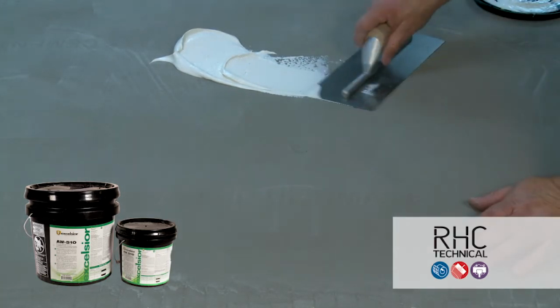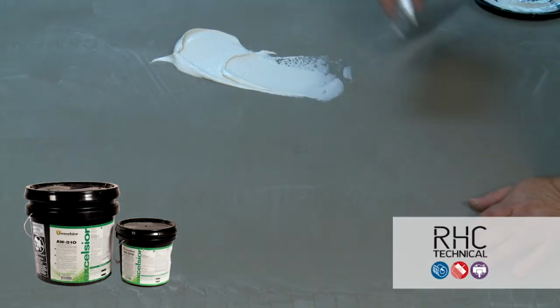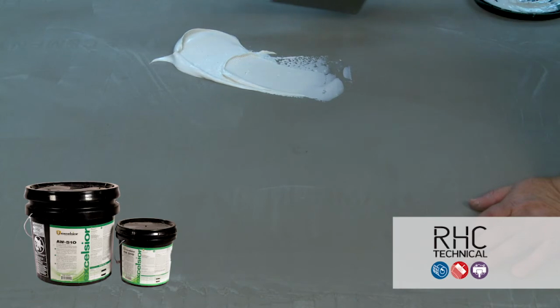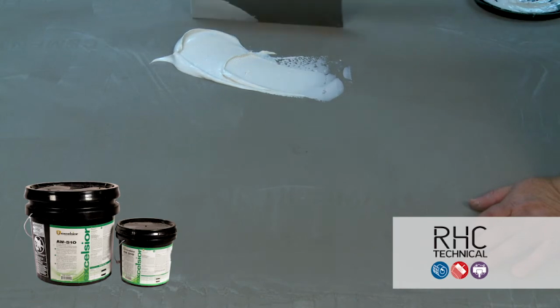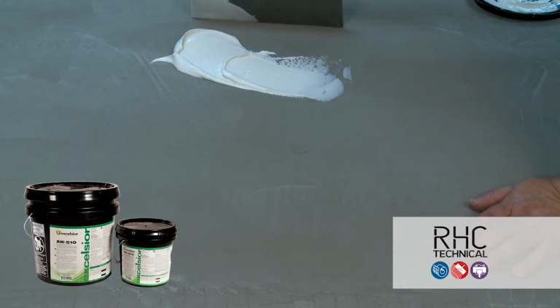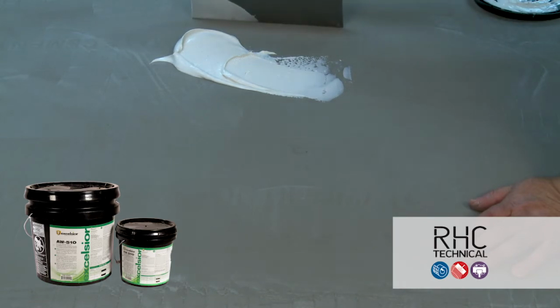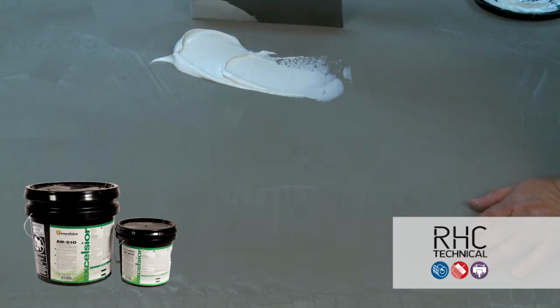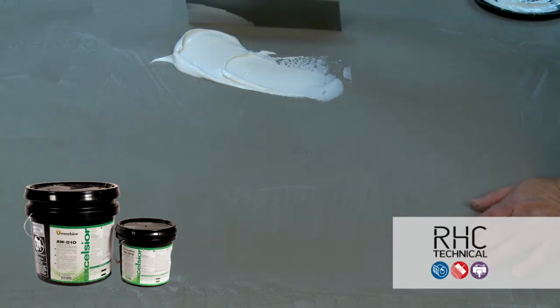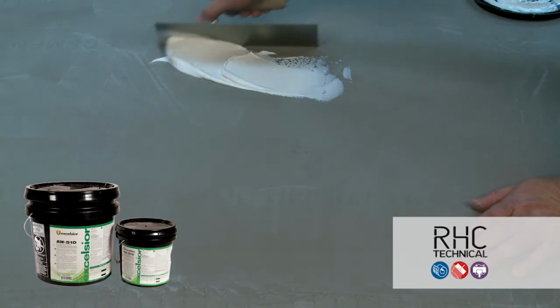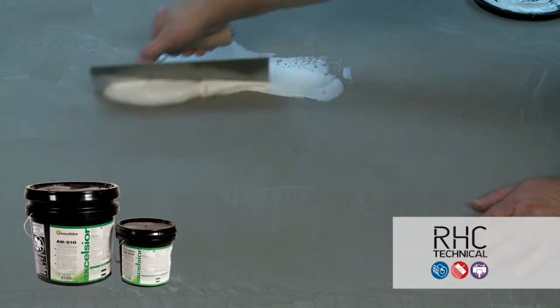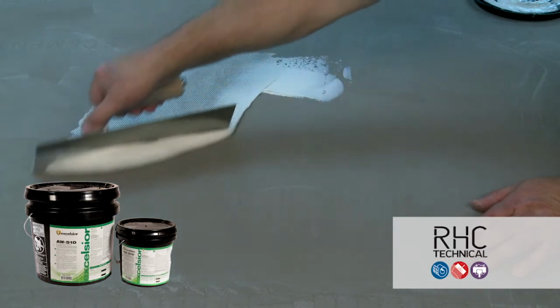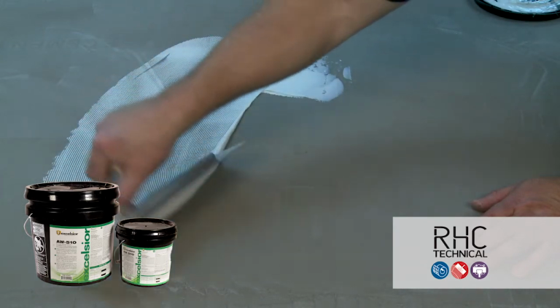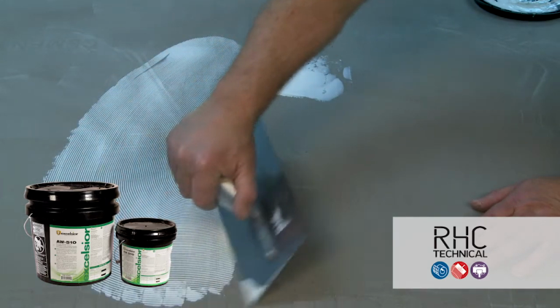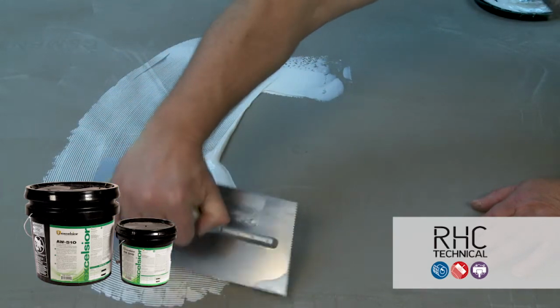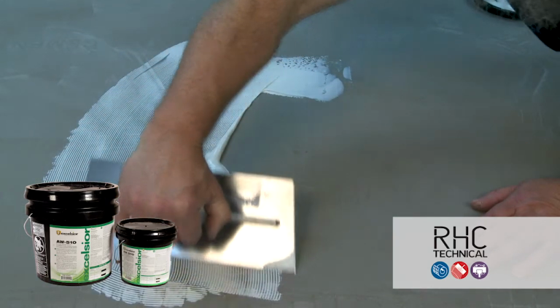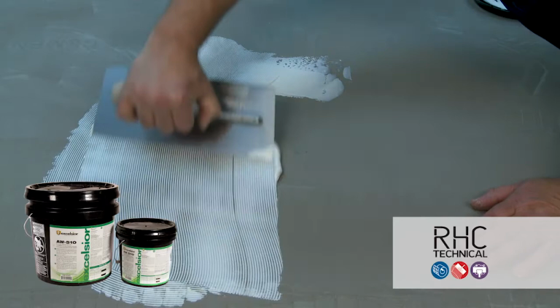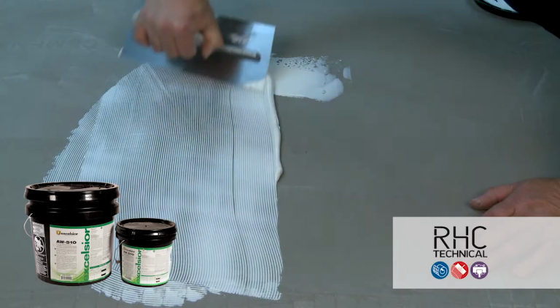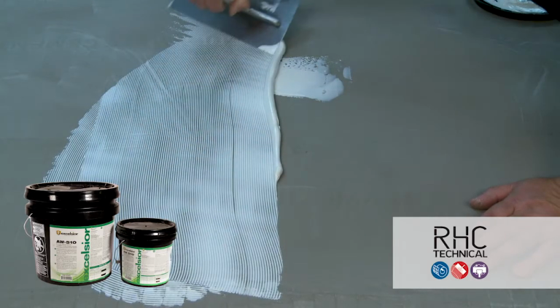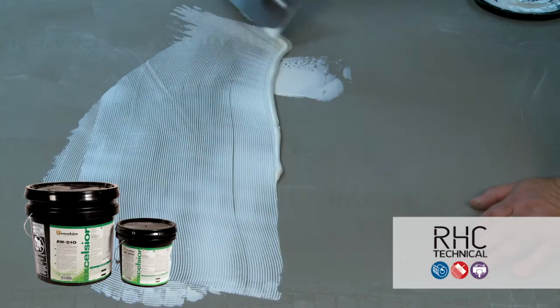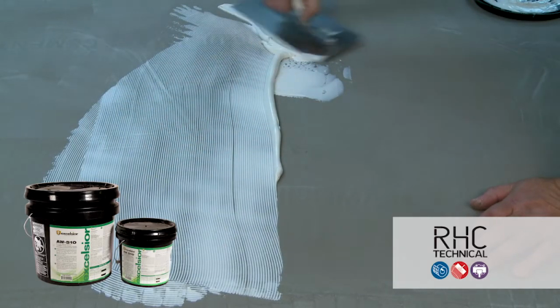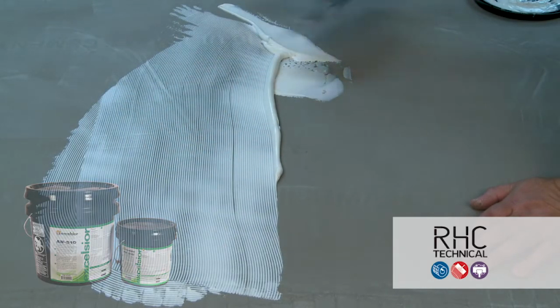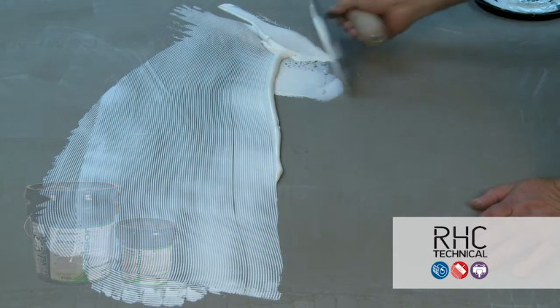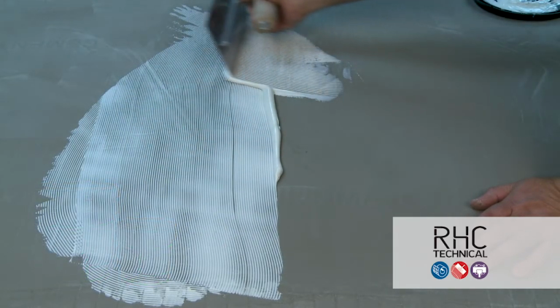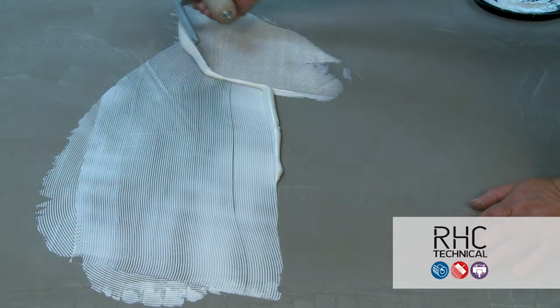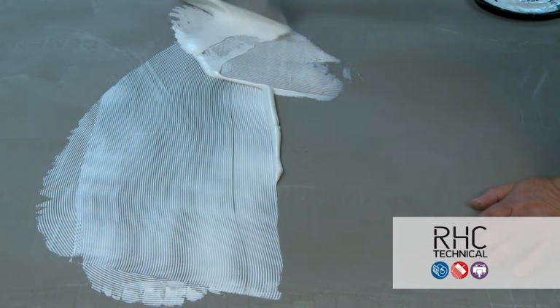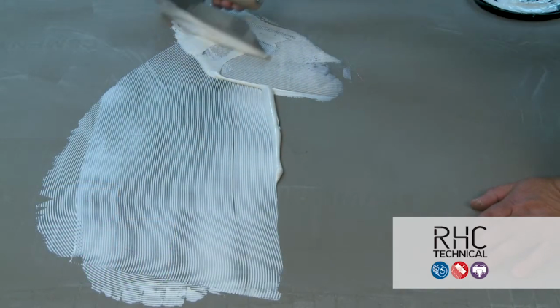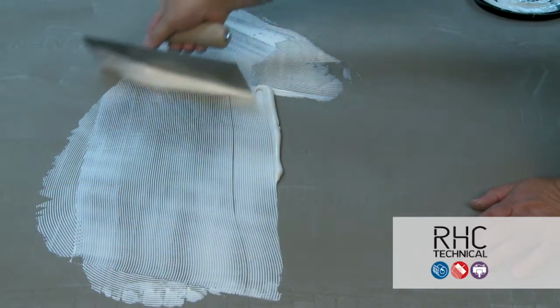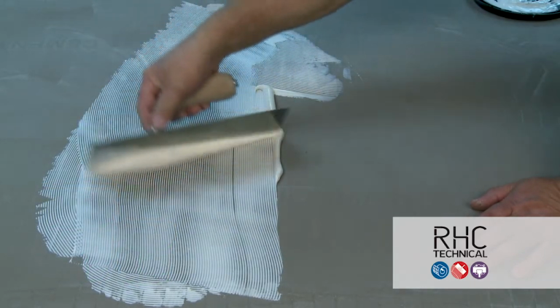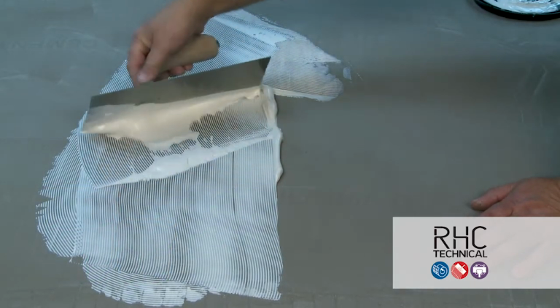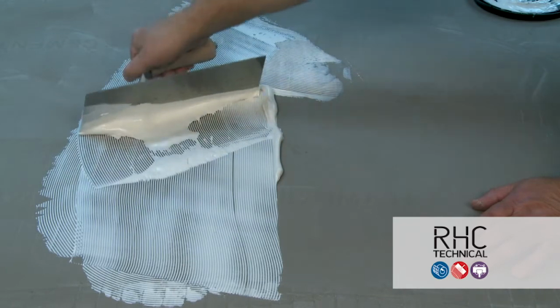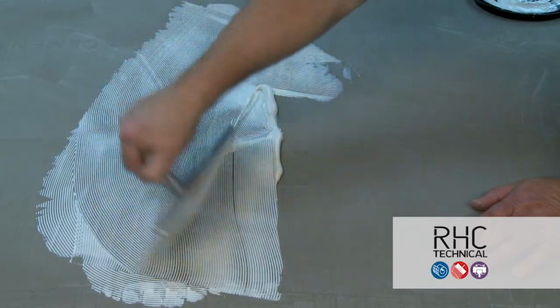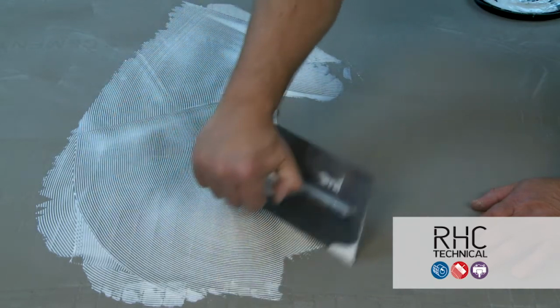rubber tile or sheet, quartz flooring, LVT and LVP, along with stair treads. As always, refer to the flooring and adhesive product data sheets when selecting approved adhesives.